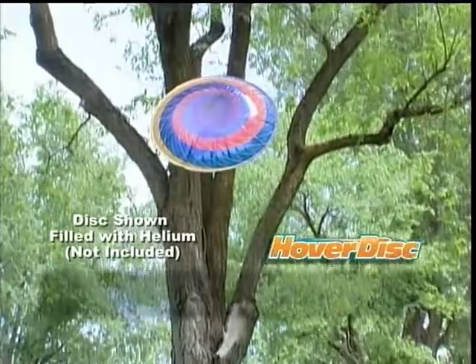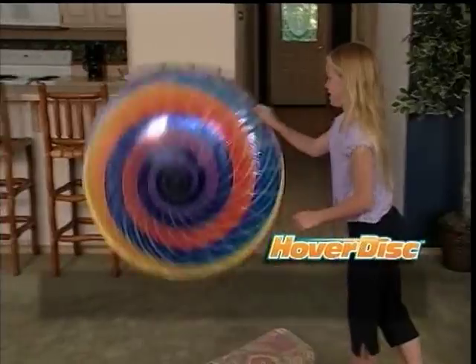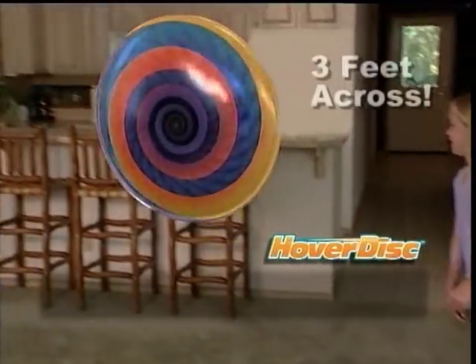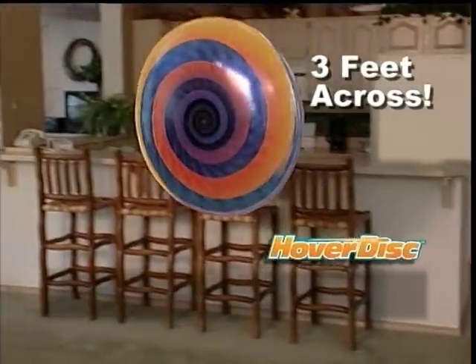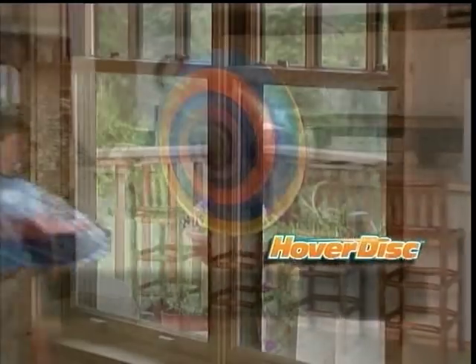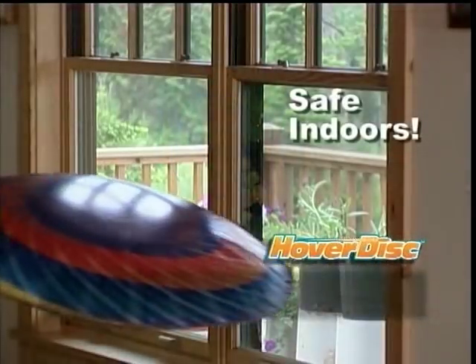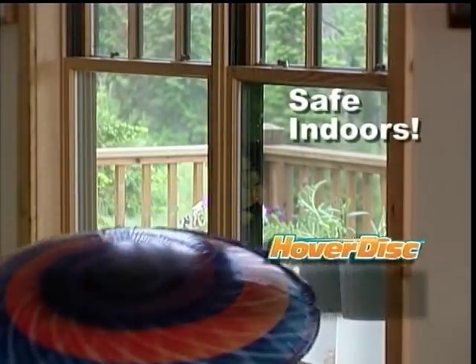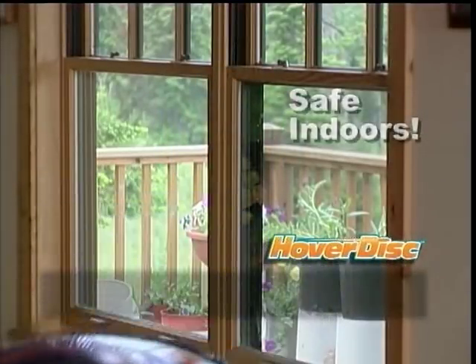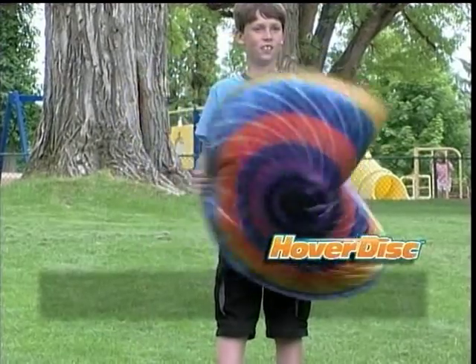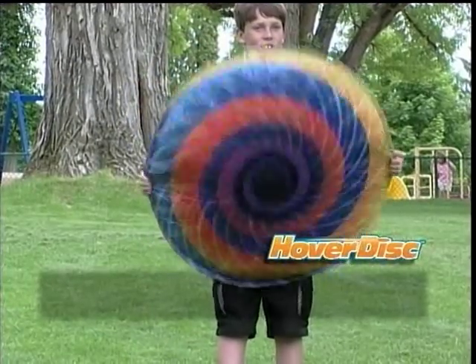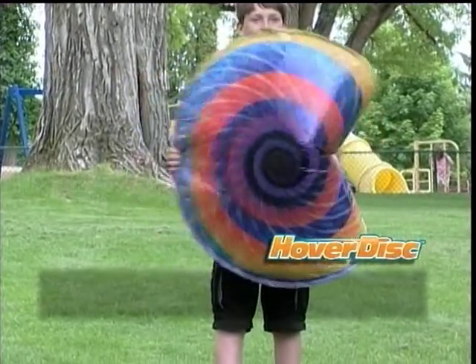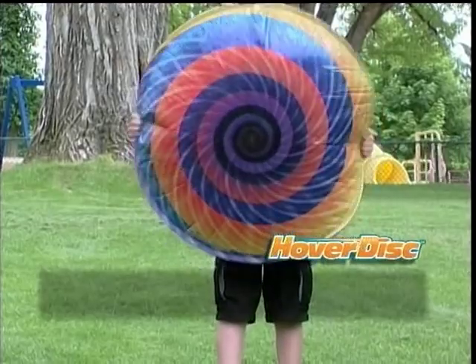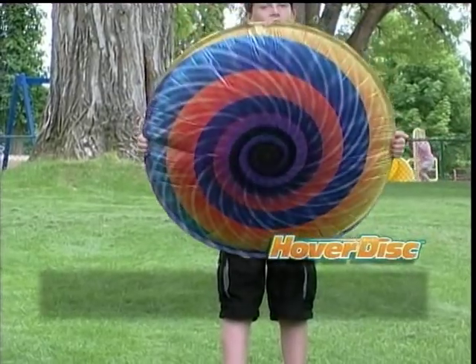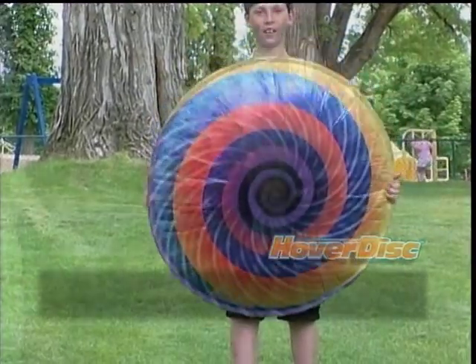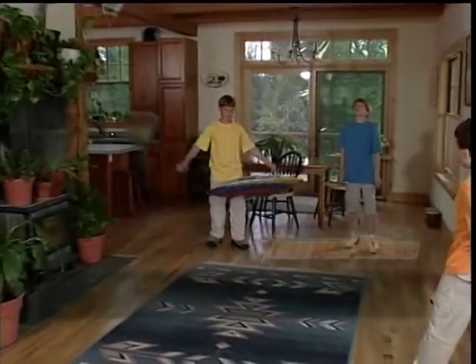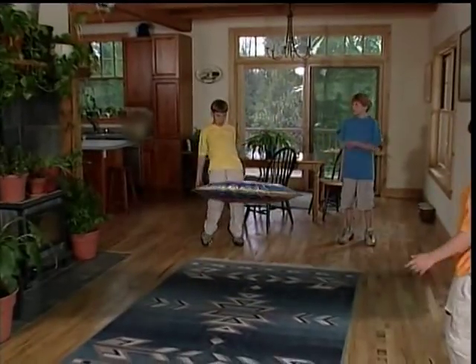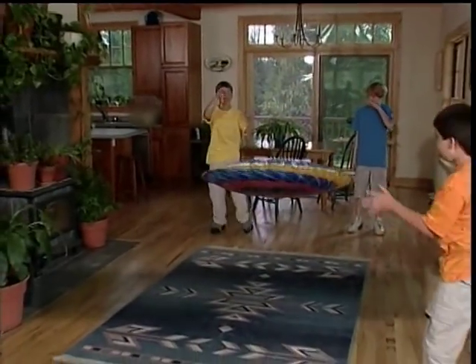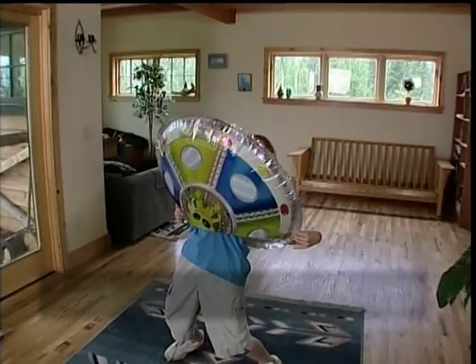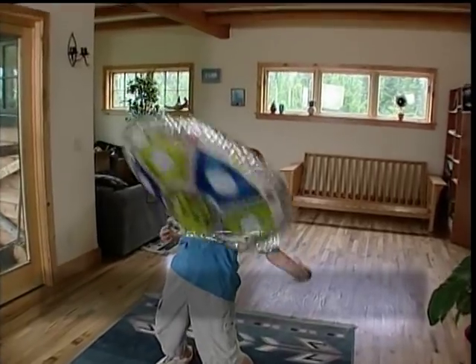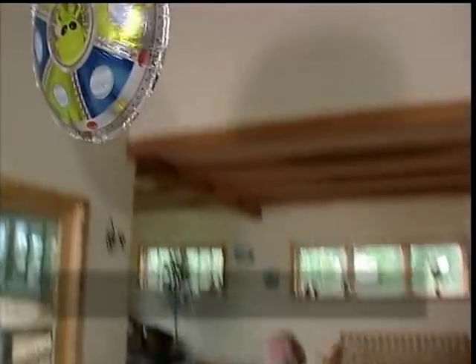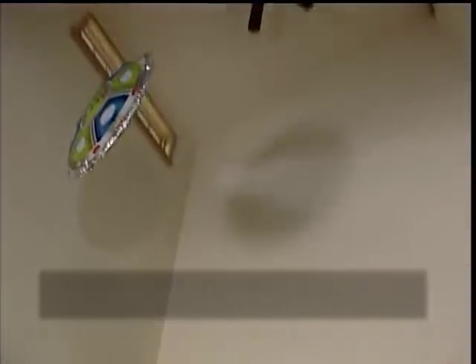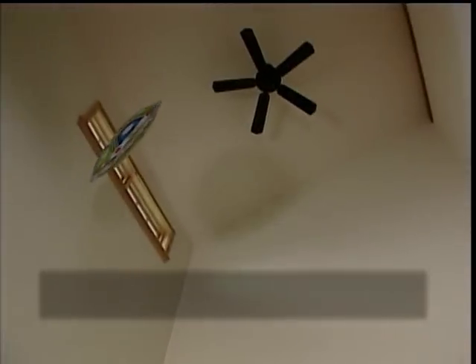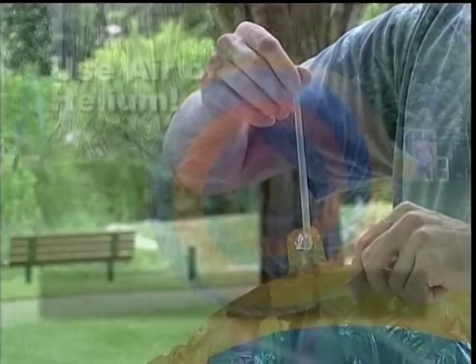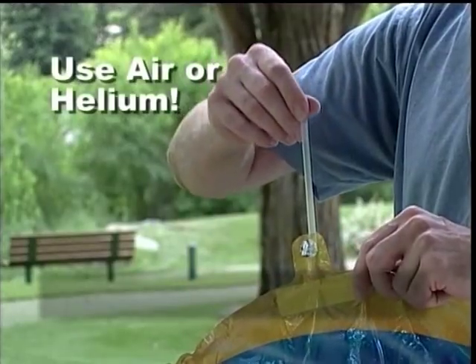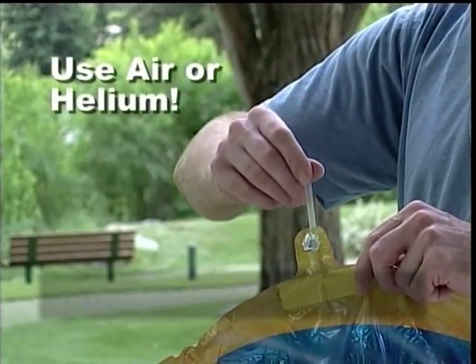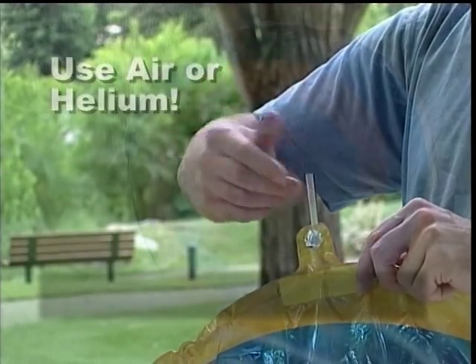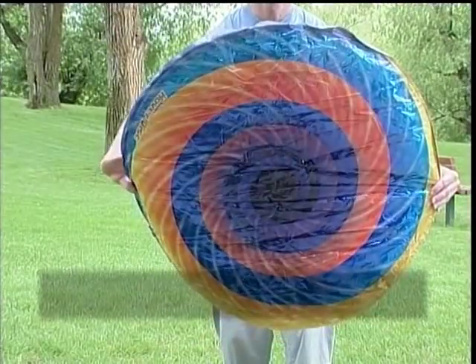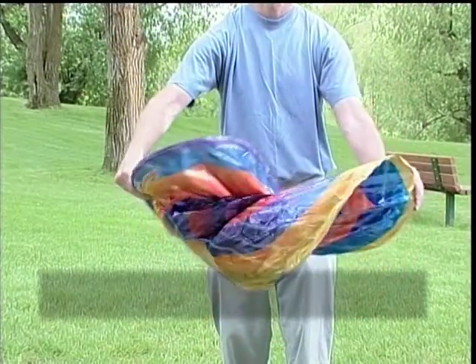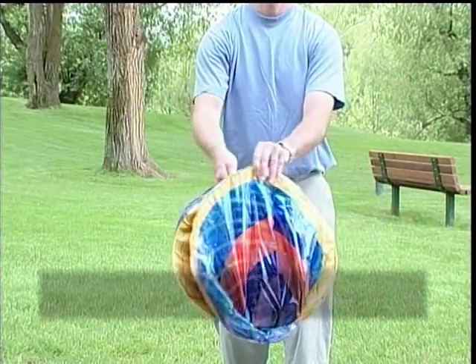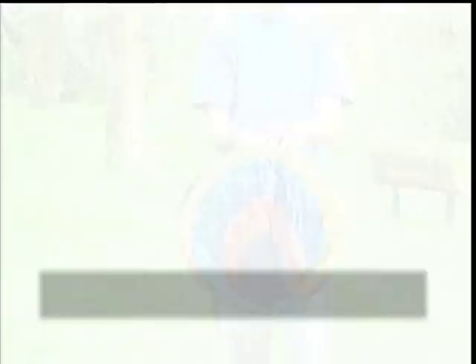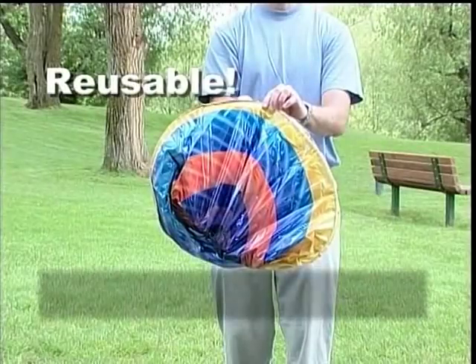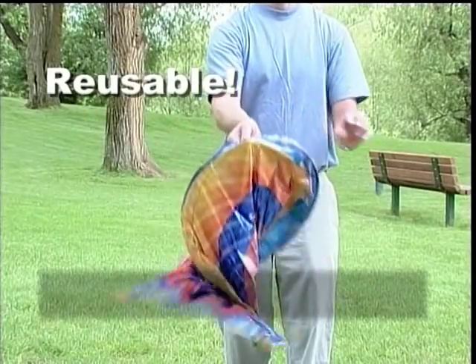An amazing three feet across, yet safe indoors. Hover Disc is made of a high-strength material developed for NASA and is designed to last. It's strong and durable. Use air or helium — it's refillable and can be used again and again.